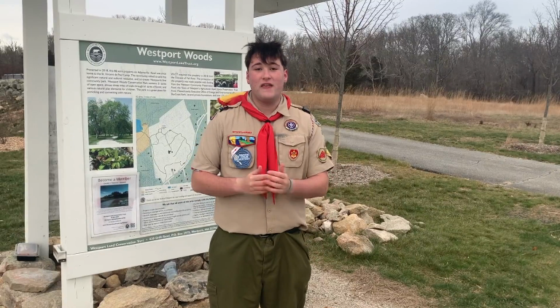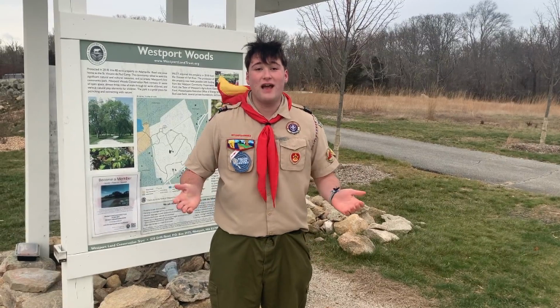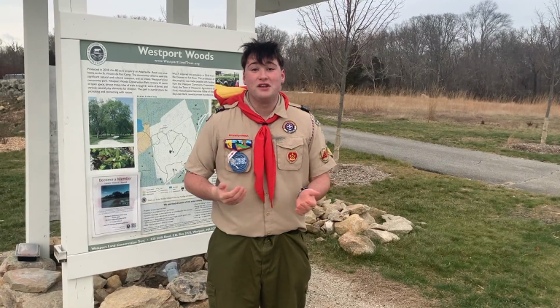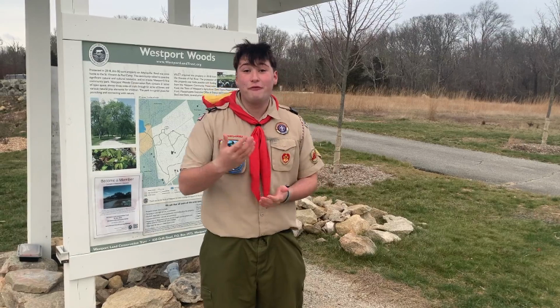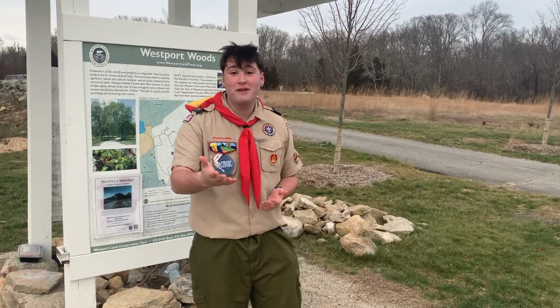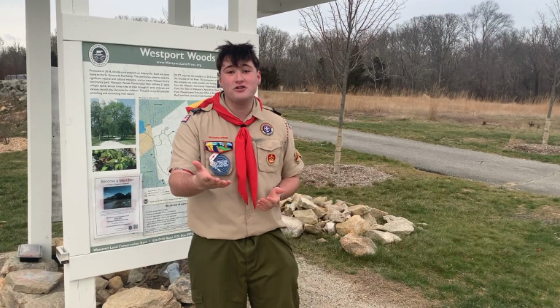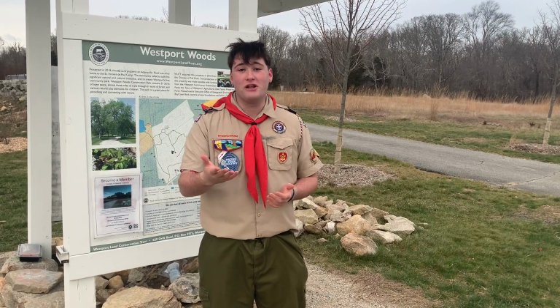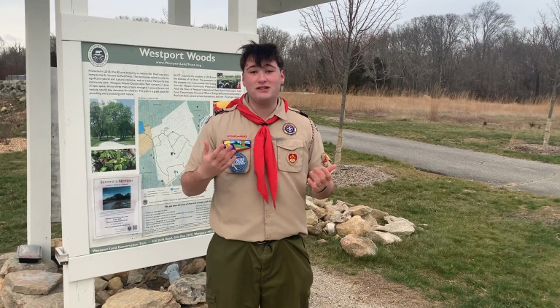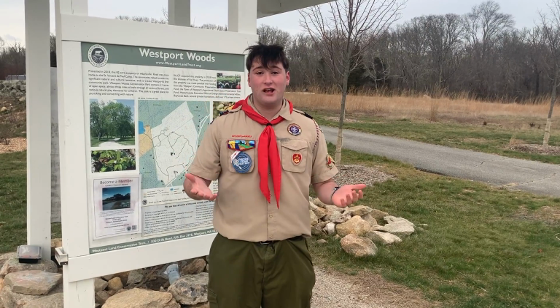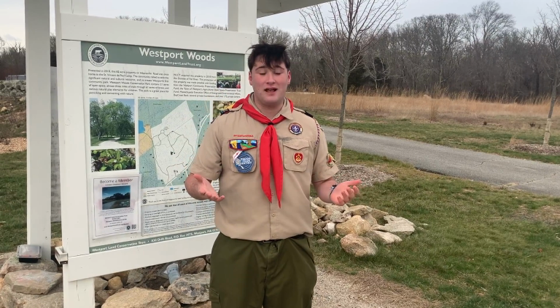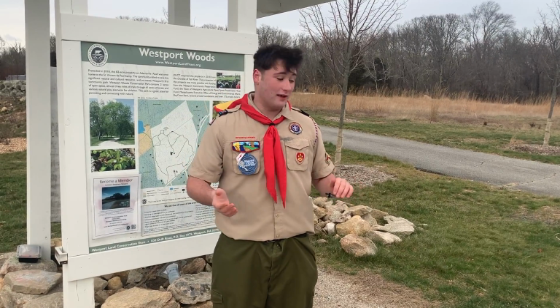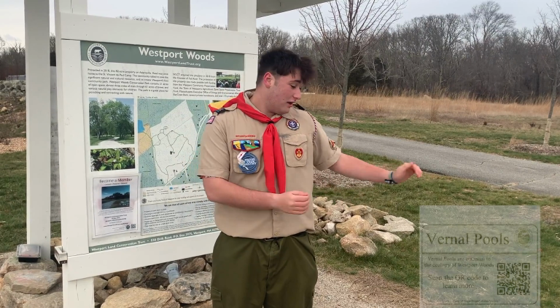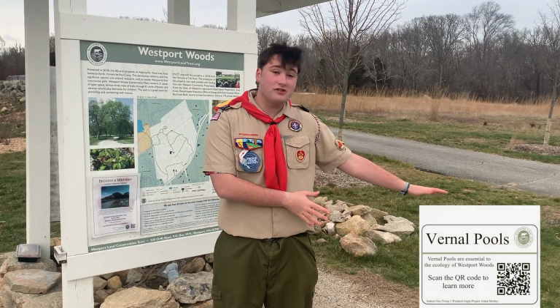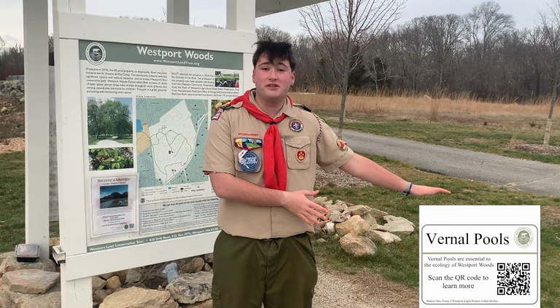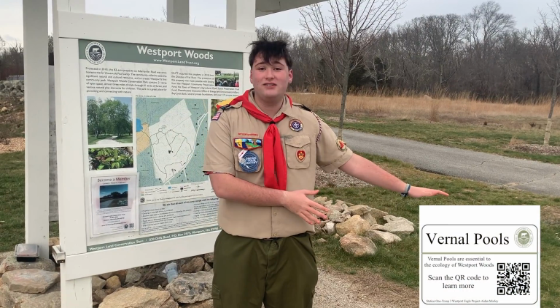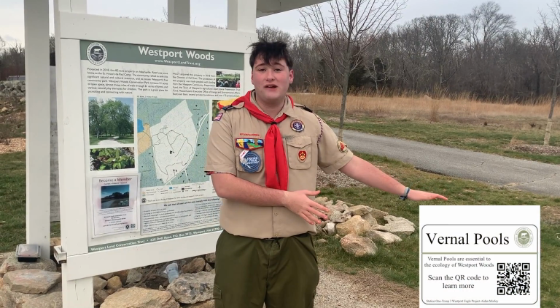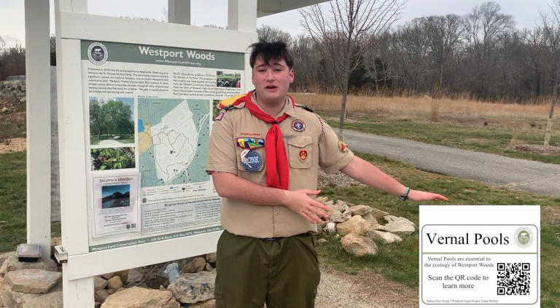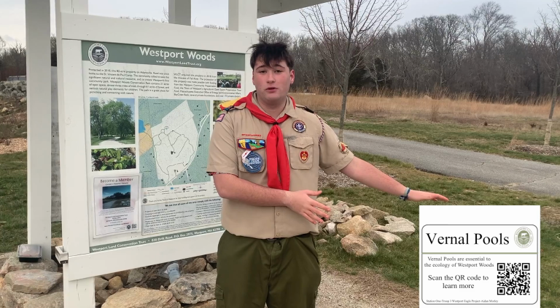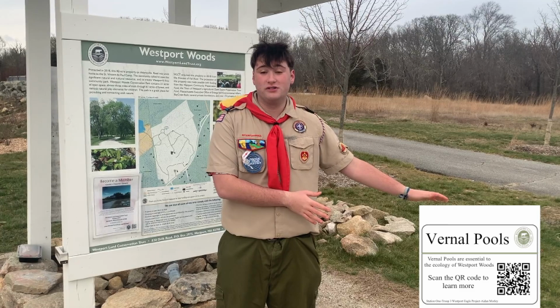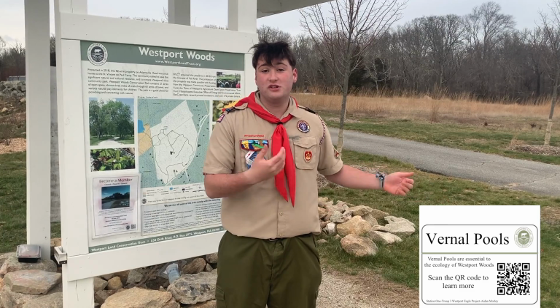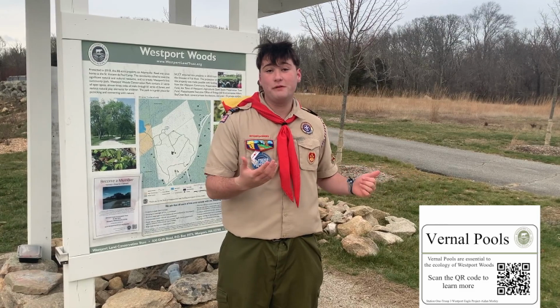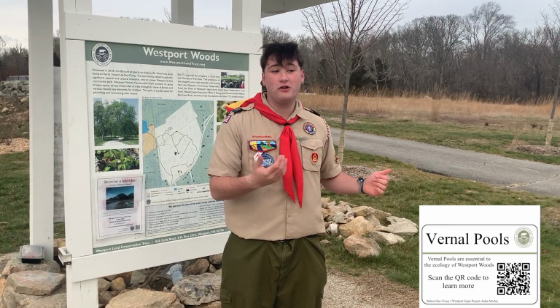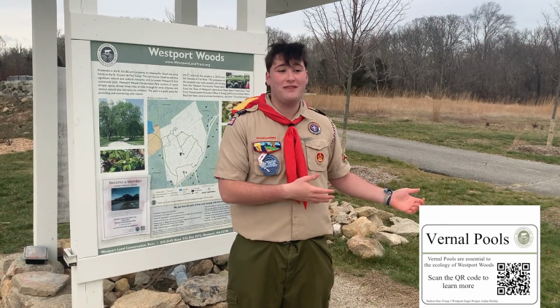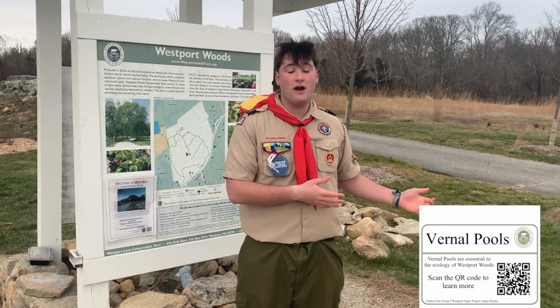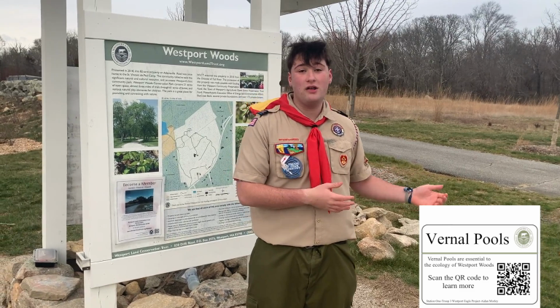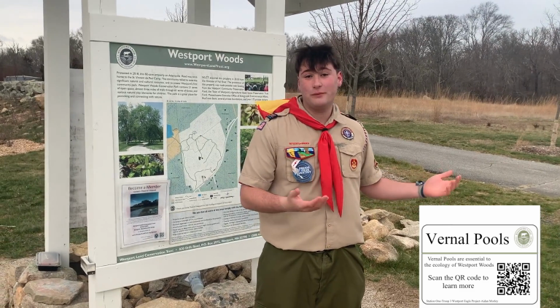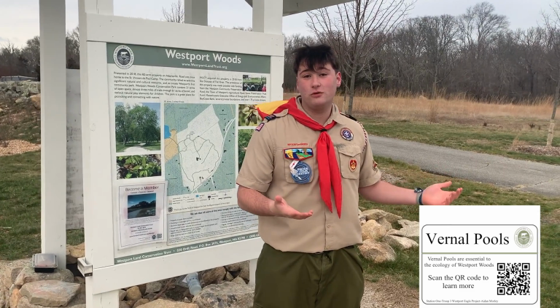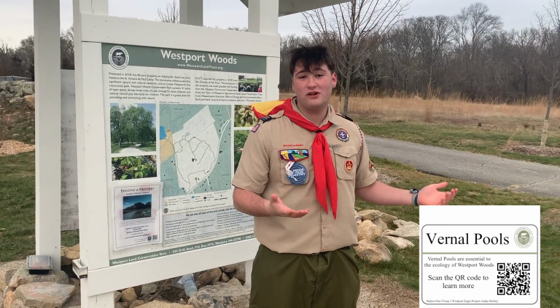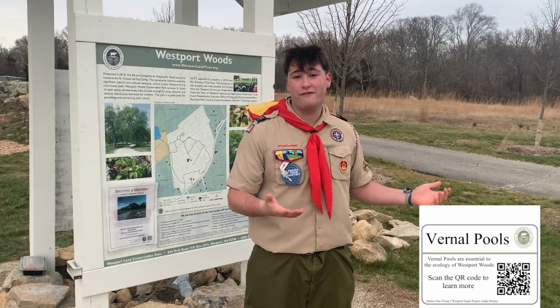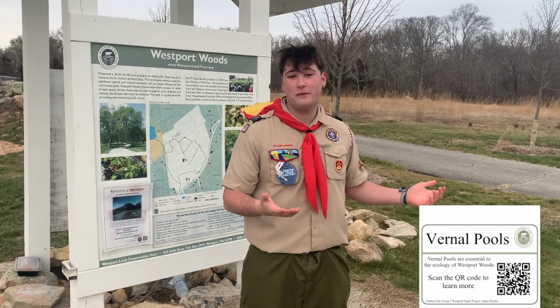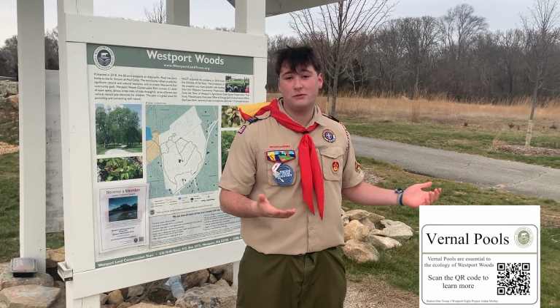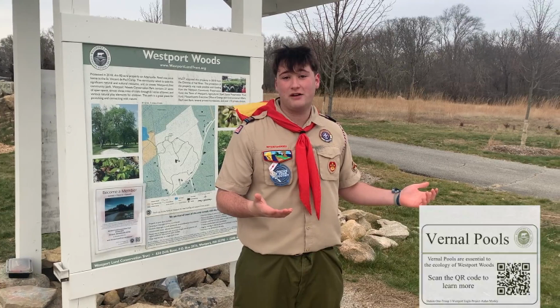Thank you, guys. Now, before you begin on your journey, I'd like to show you one last thing. These are some of the signs you'll find around Westport Woods. Just pick up your phone and scan the QR code and it's going to bring you to an interesting fact based on the spot you're at.